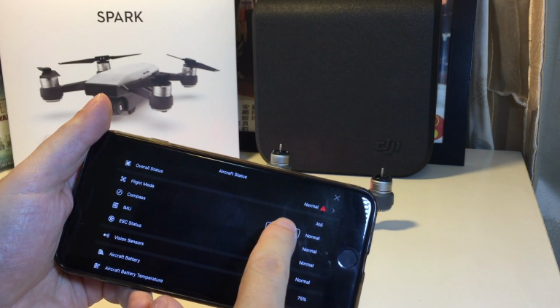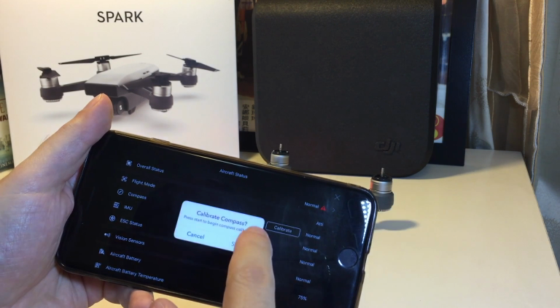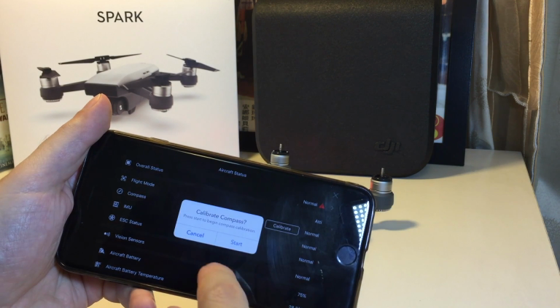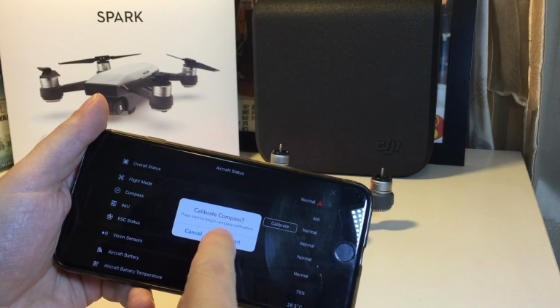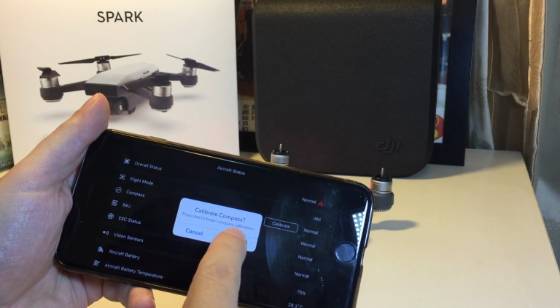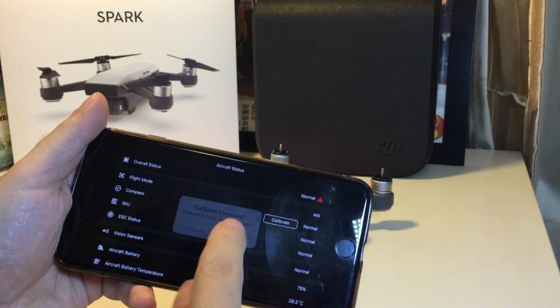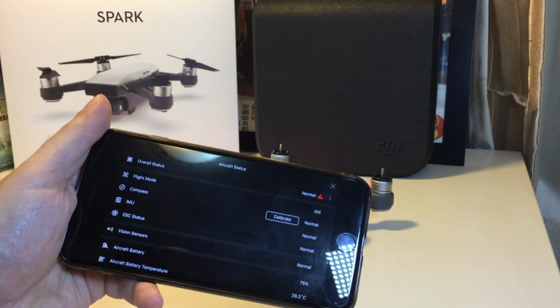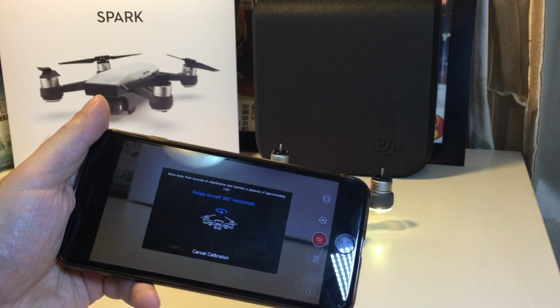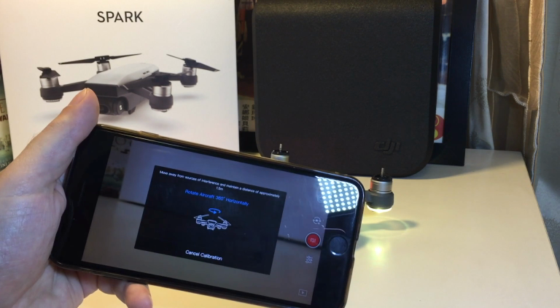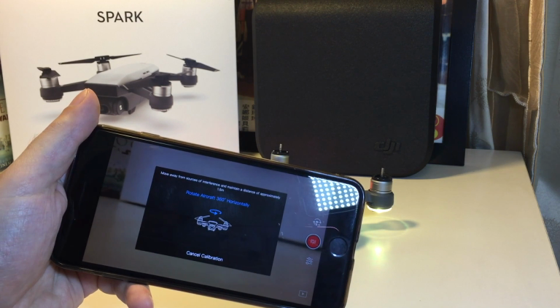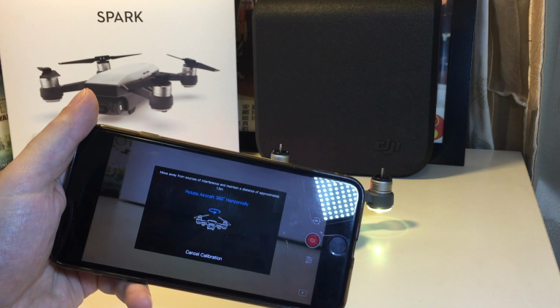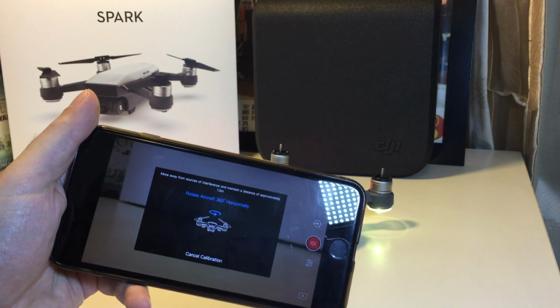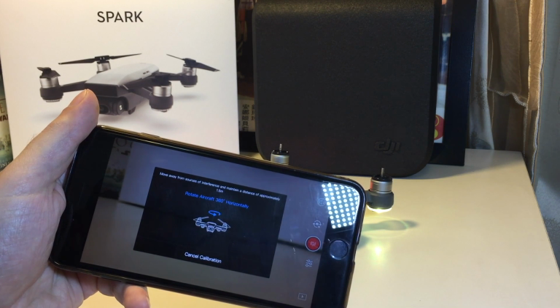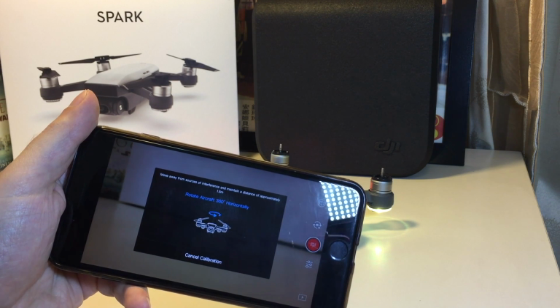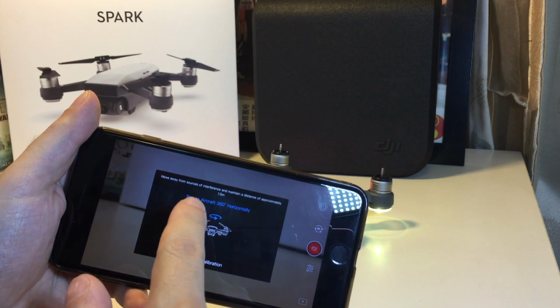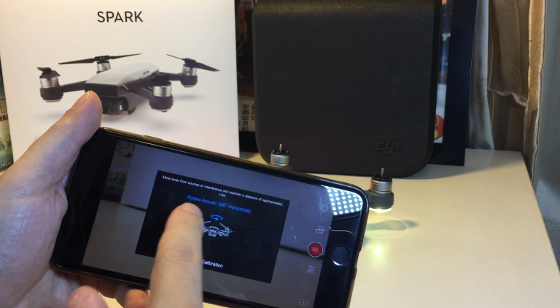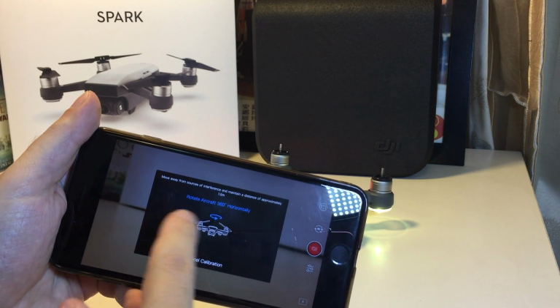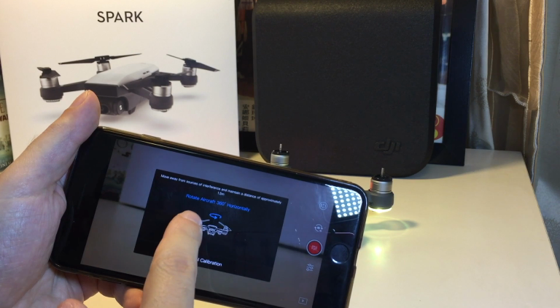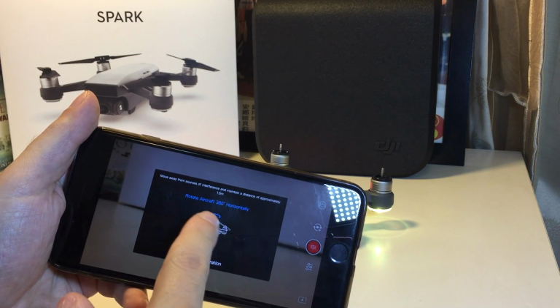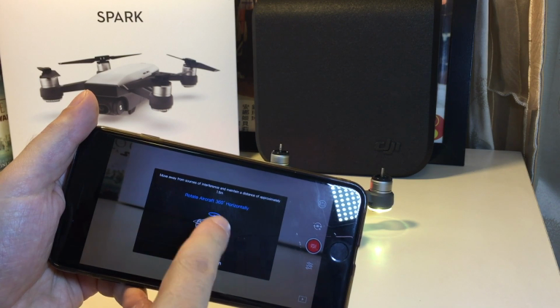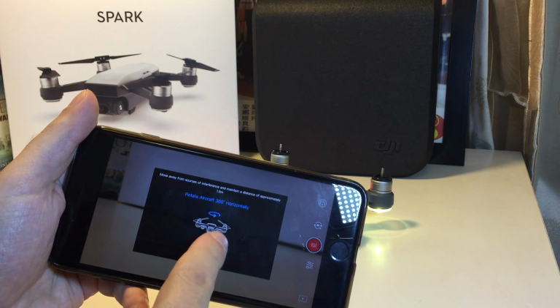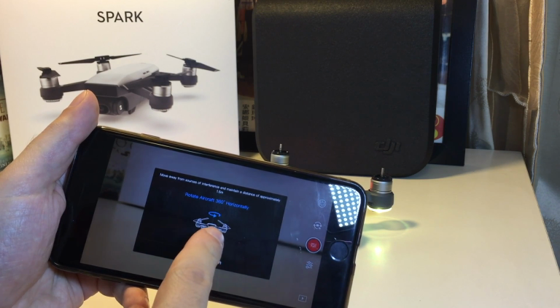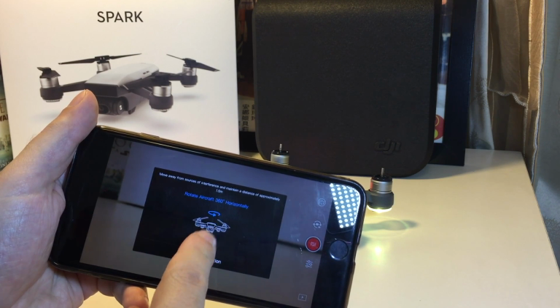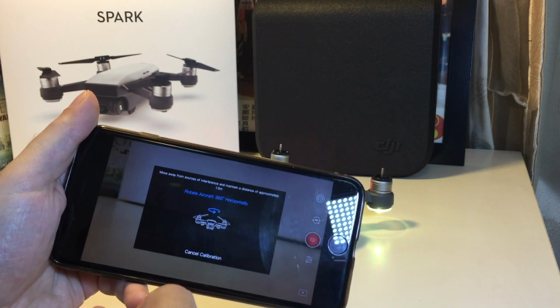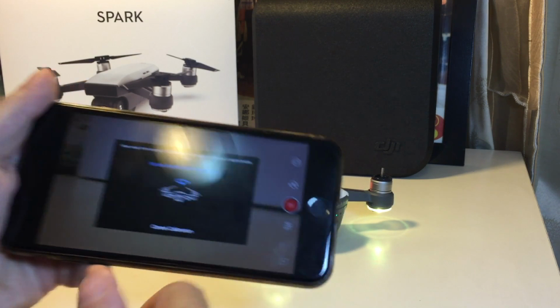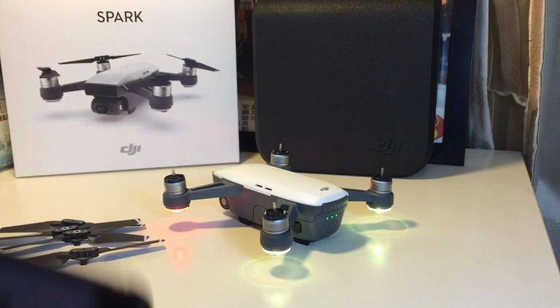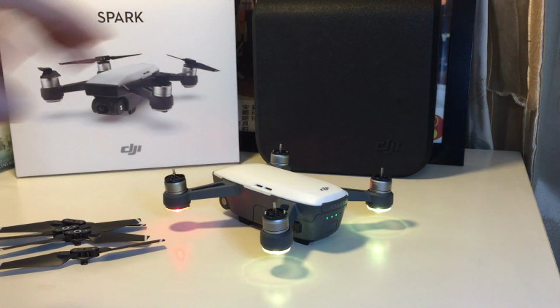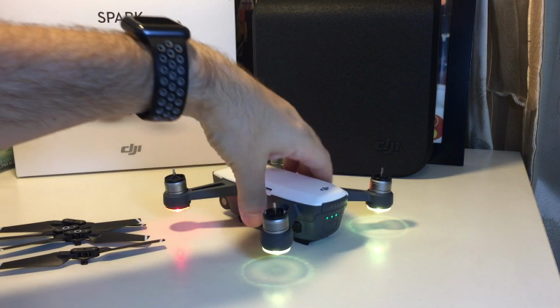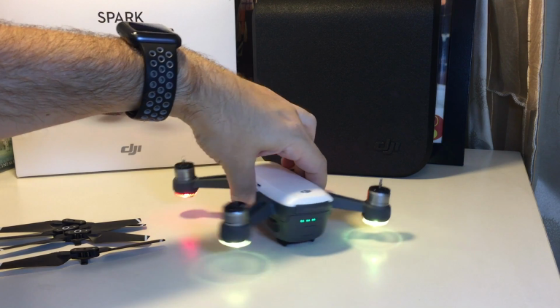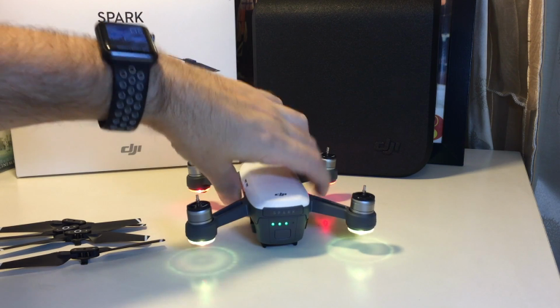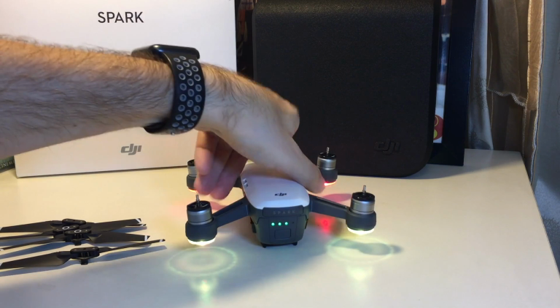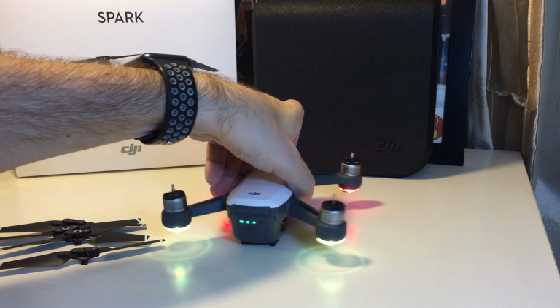So you can do the calibration — let's give it a try. Let's look at the steps you go through to do that. First of all, you want to rotate it 360 degrees horizontally. That's basically just moving it on the table and rotating it.